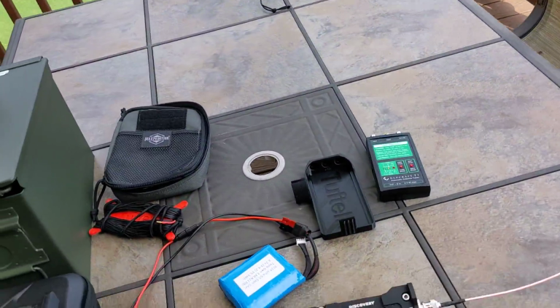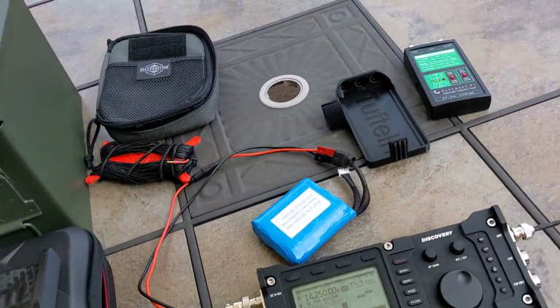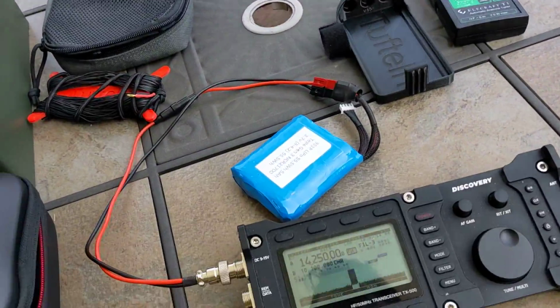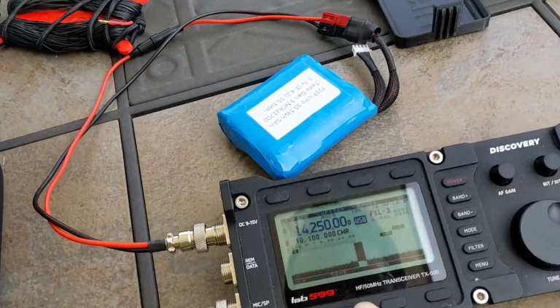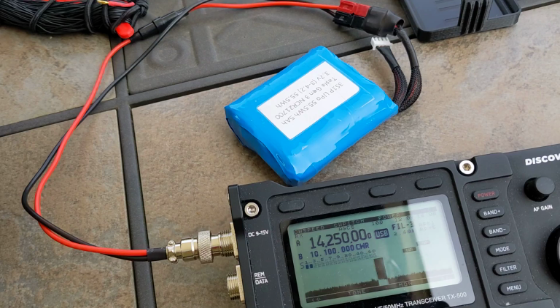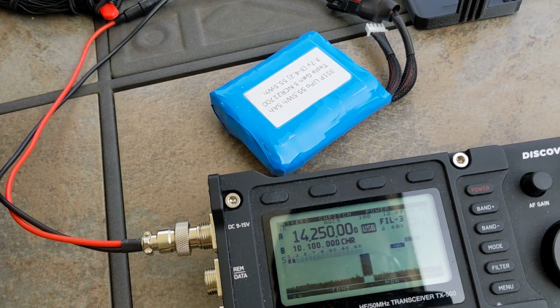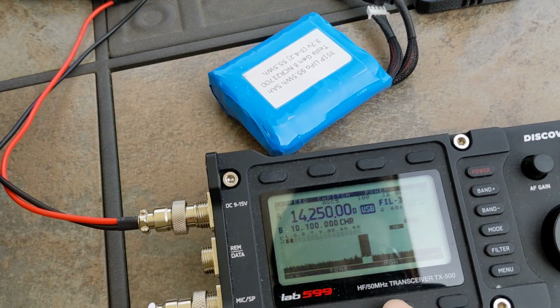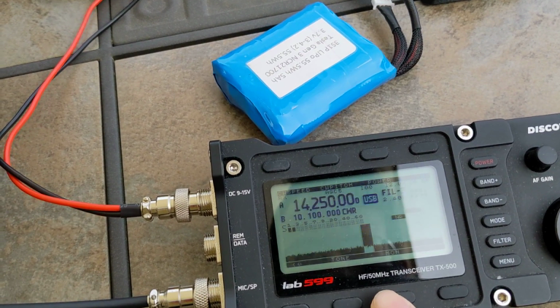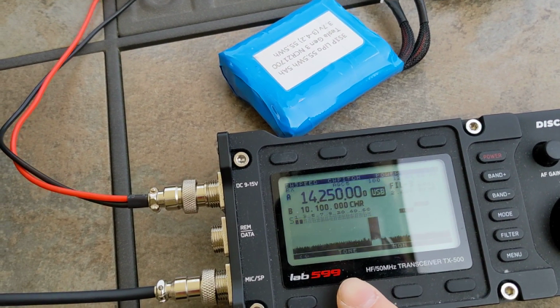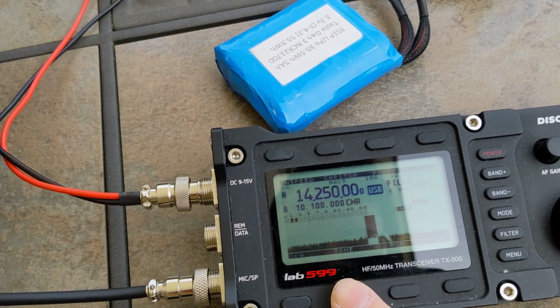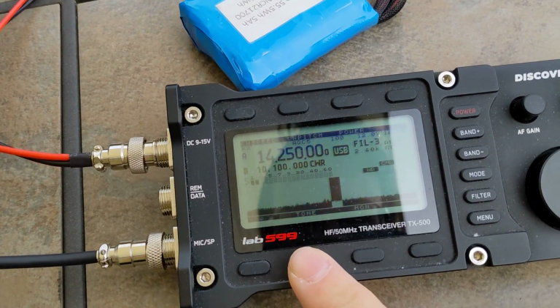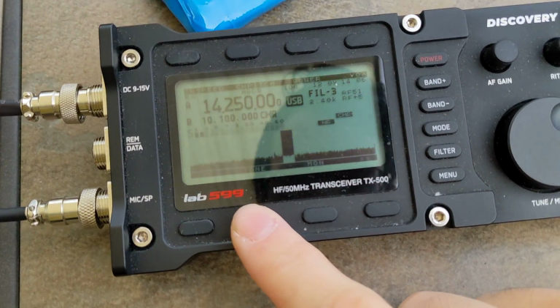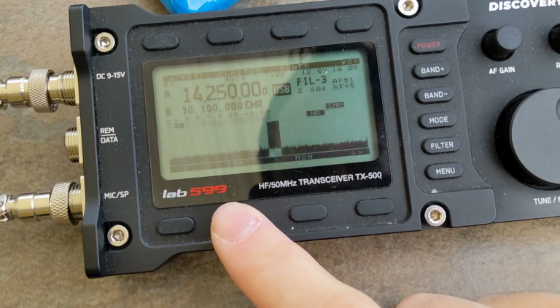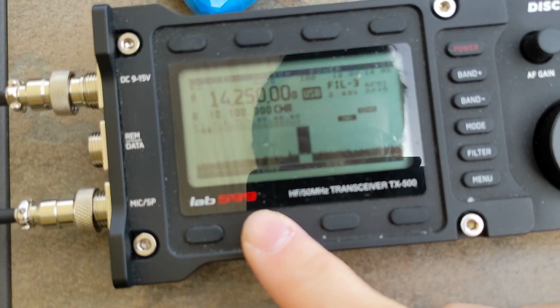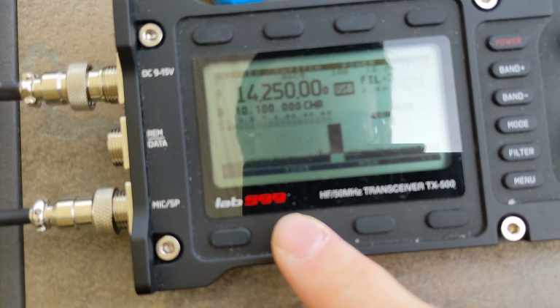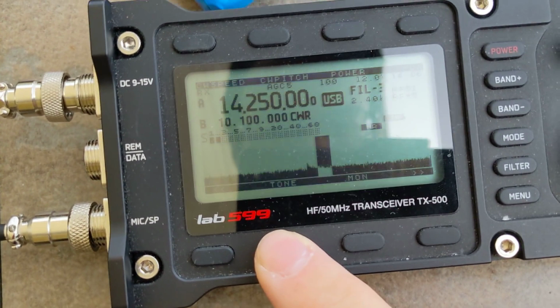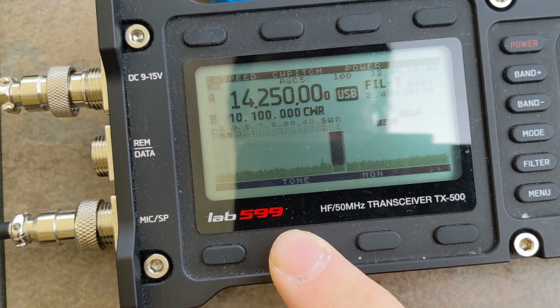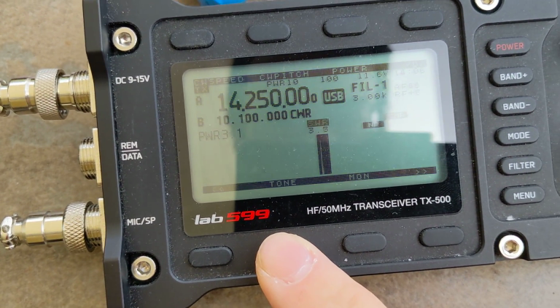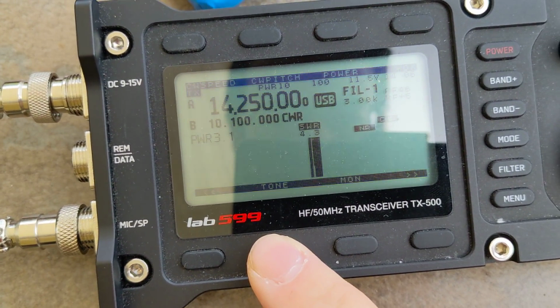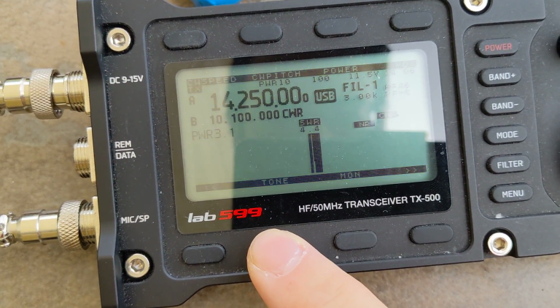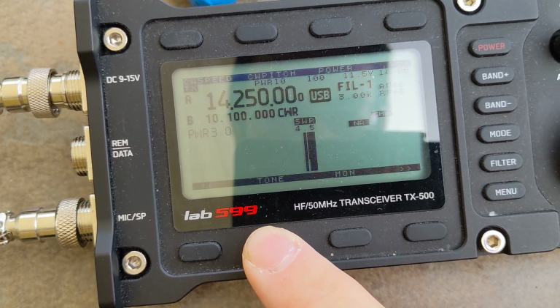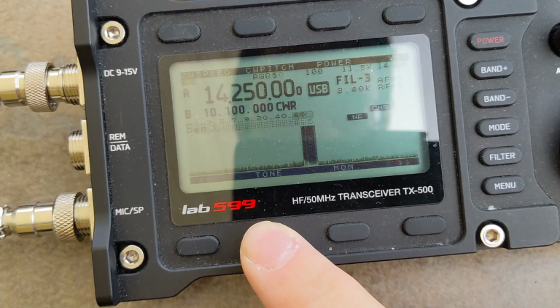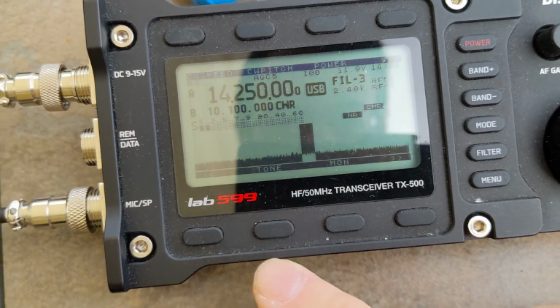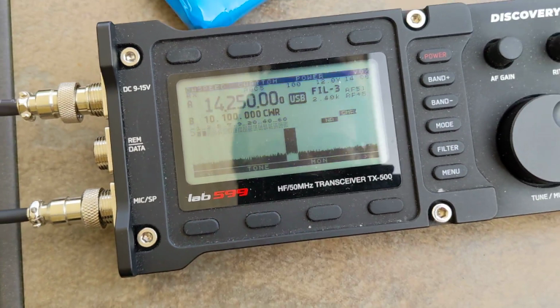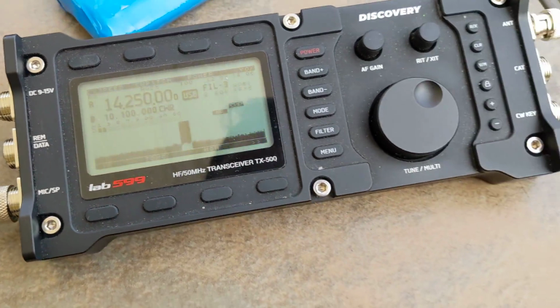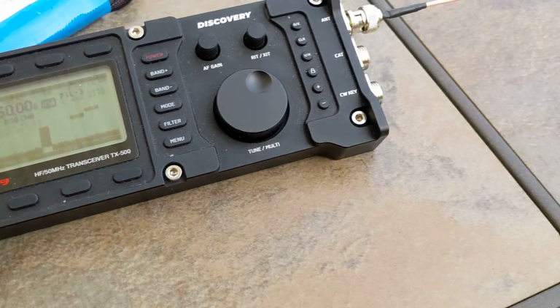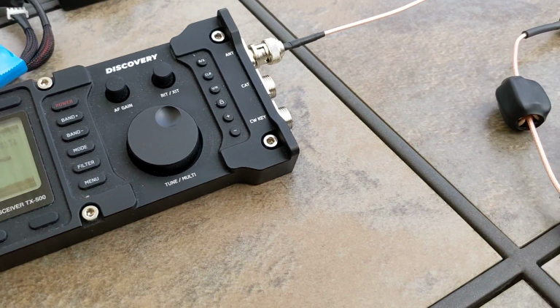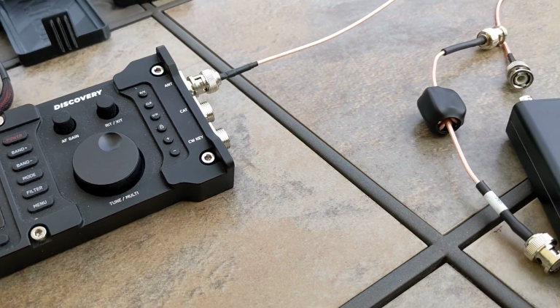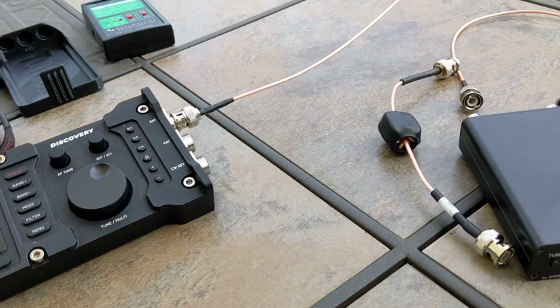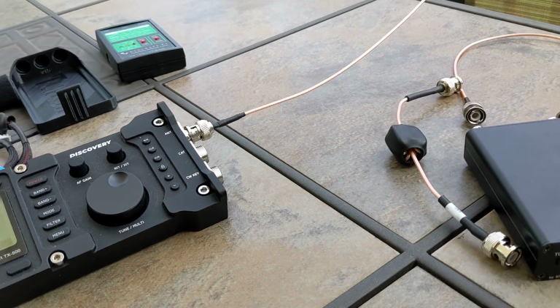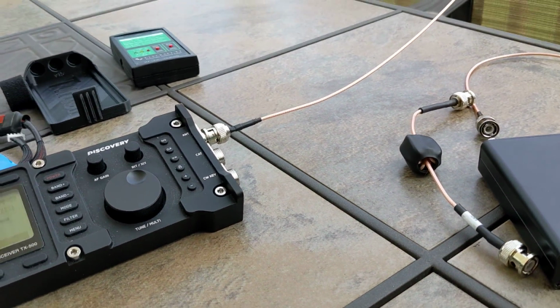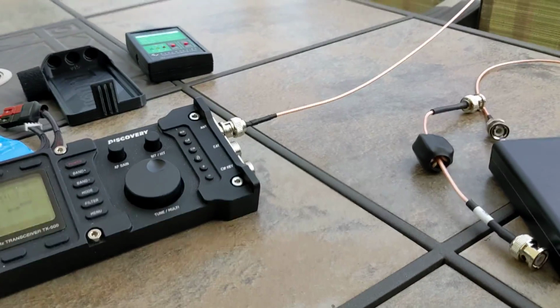If we look at the 20-meter band SWR on the T1, it's obviously not happy. So let's try to make a match.